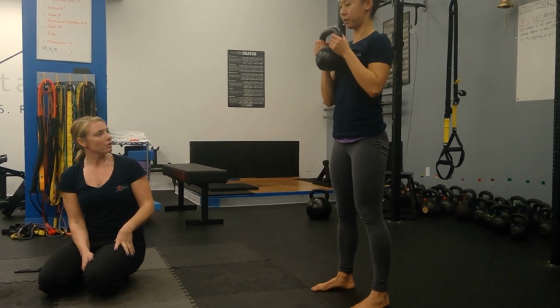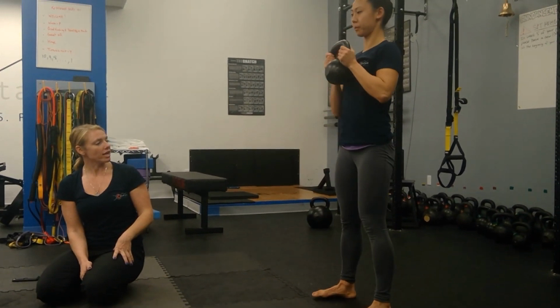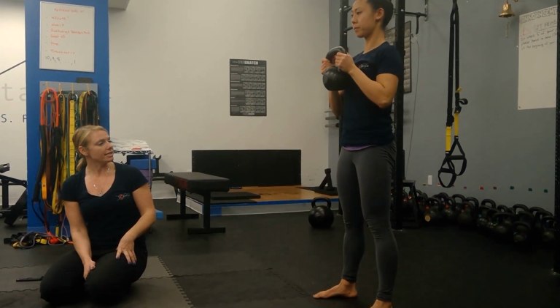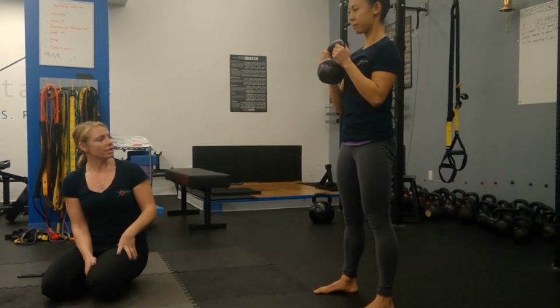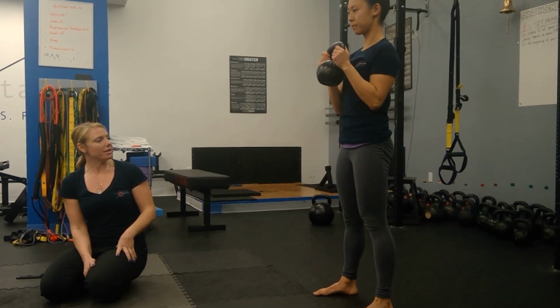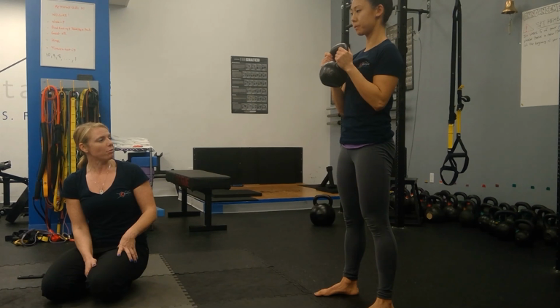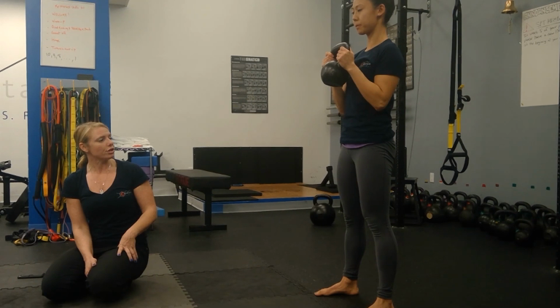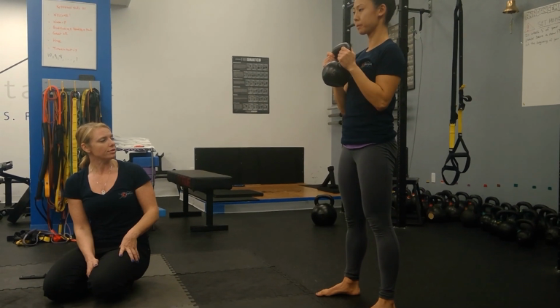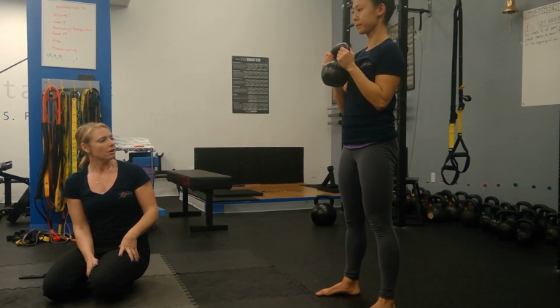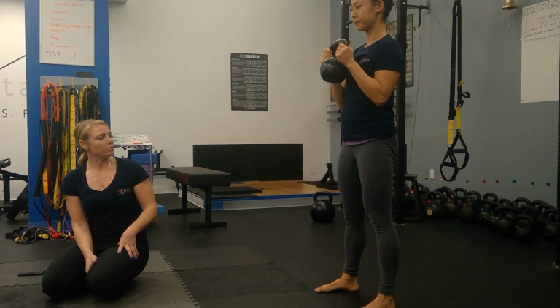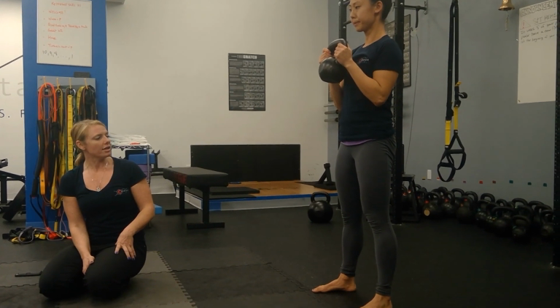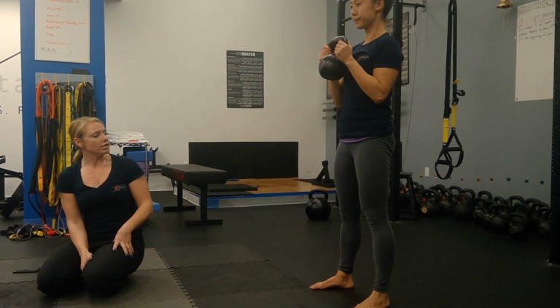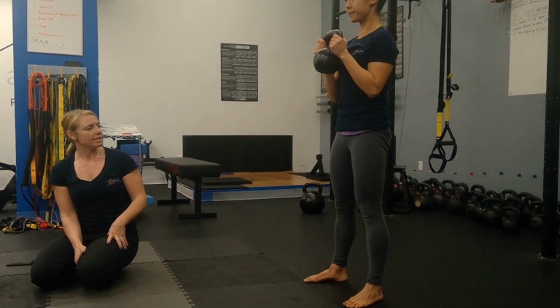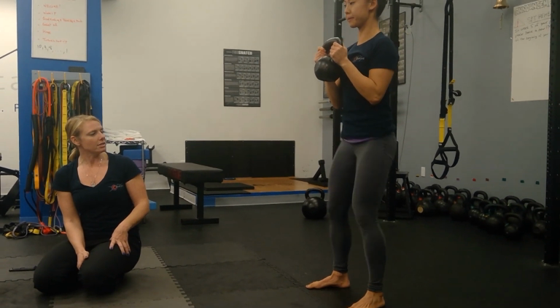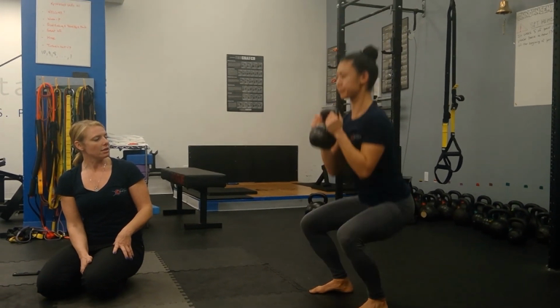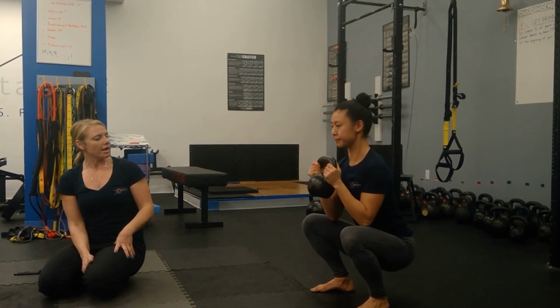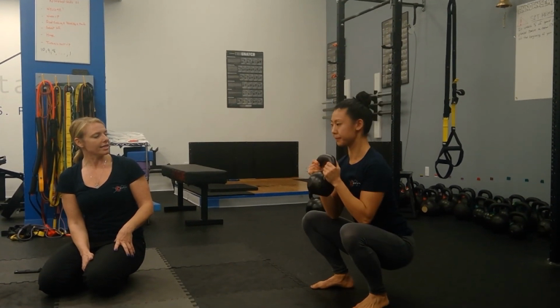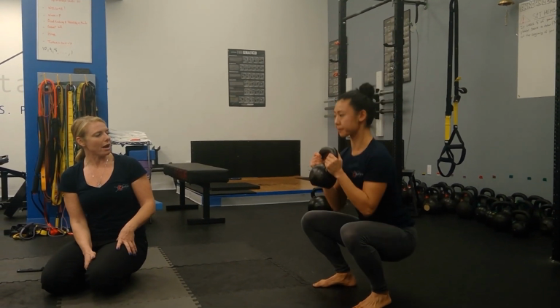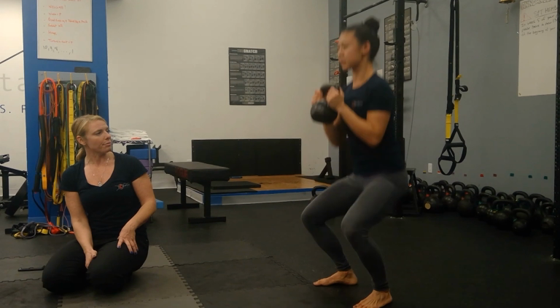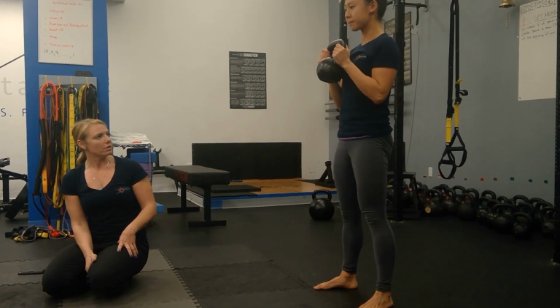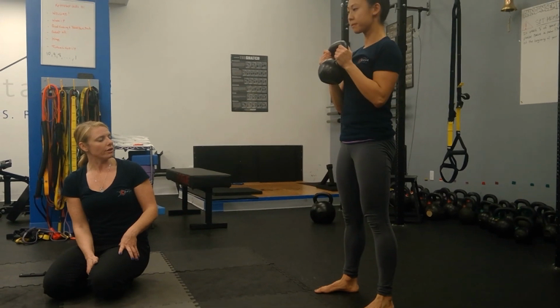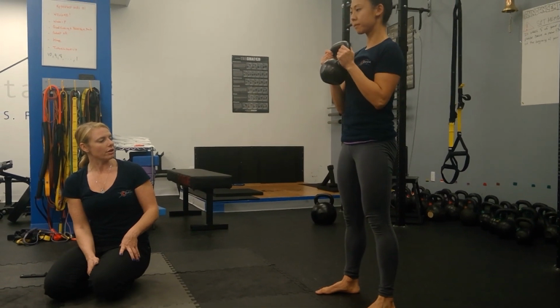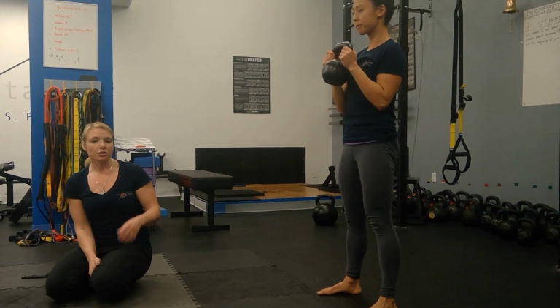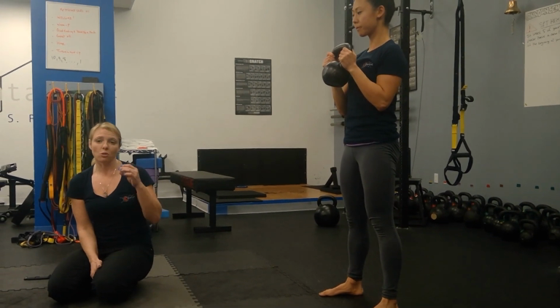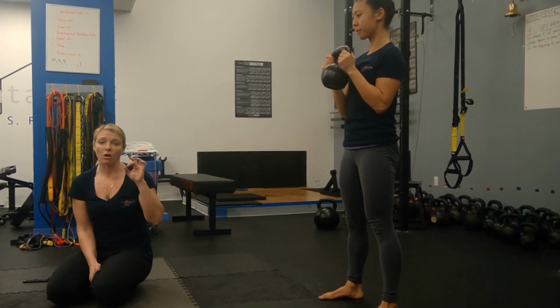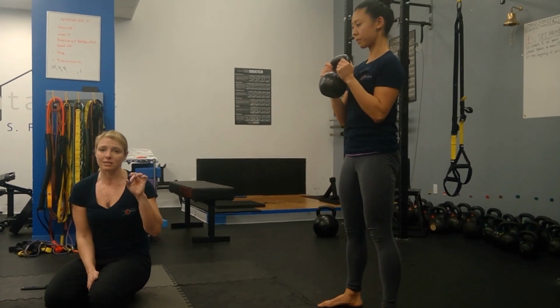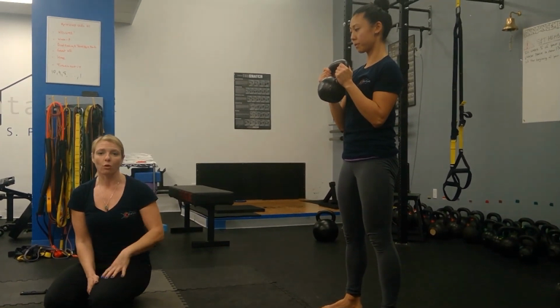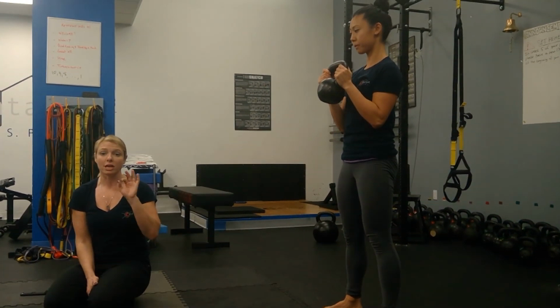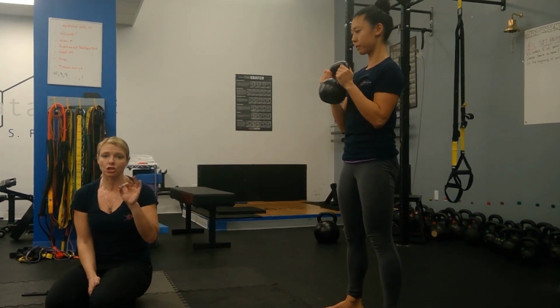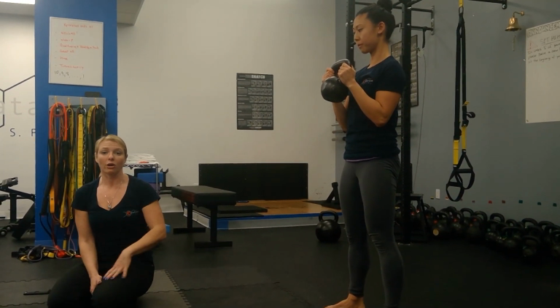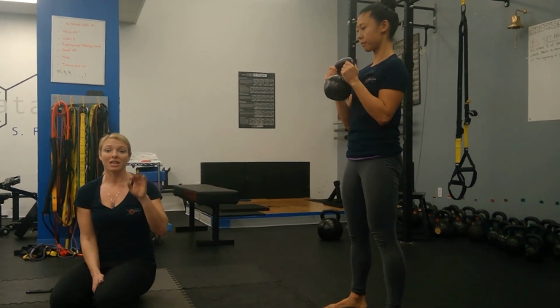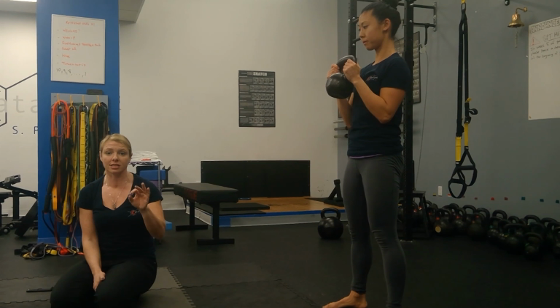So as Jackie descends, she's going to make a big inhale before she goes — right through the gut — she's going to descend. And then exhale, she powers up. Very good. It can be a 'sss' or a 'ch.'